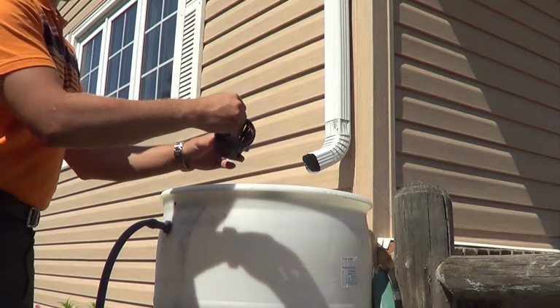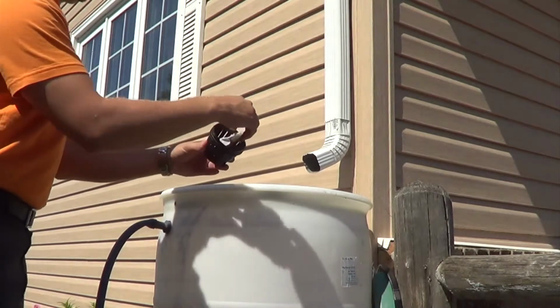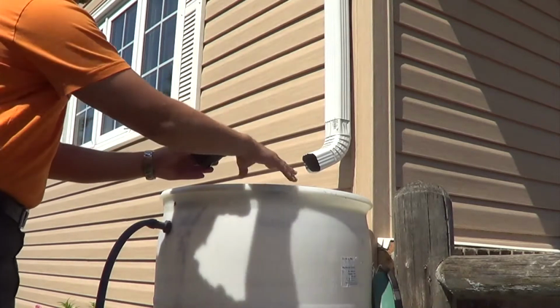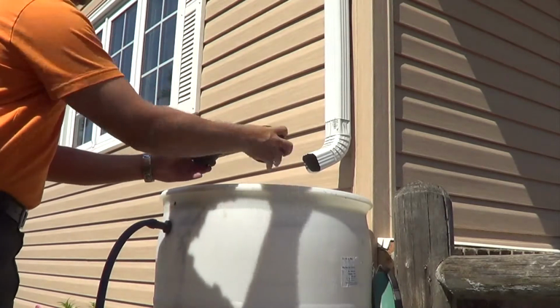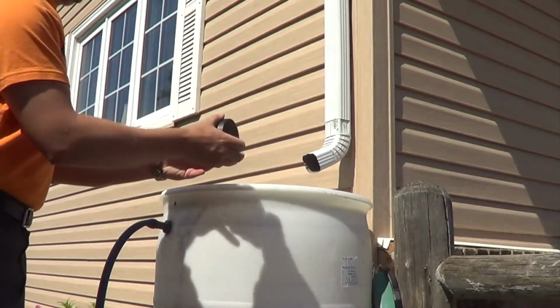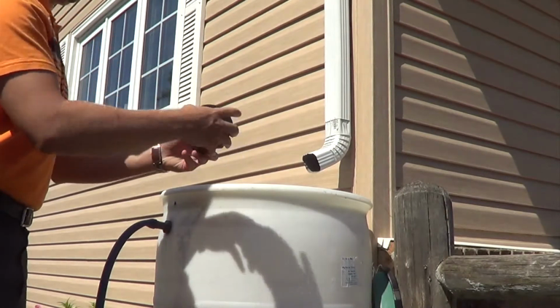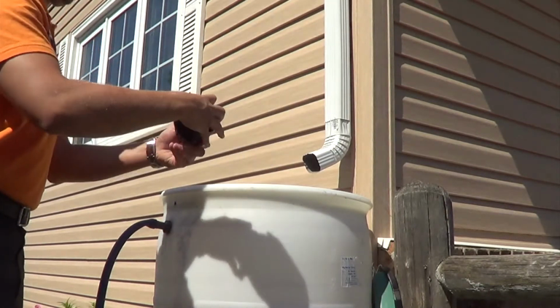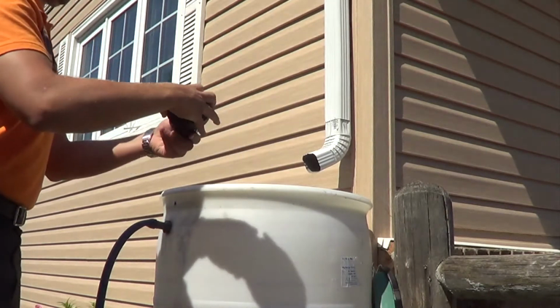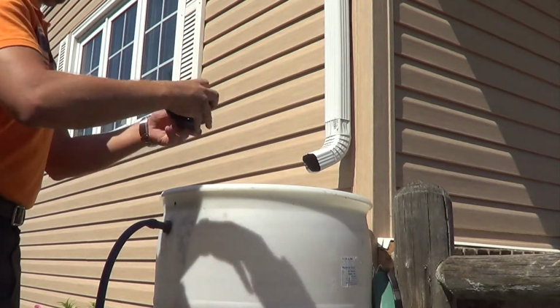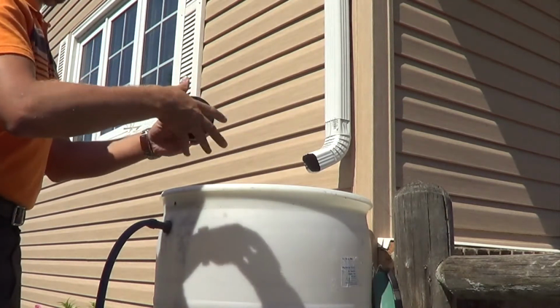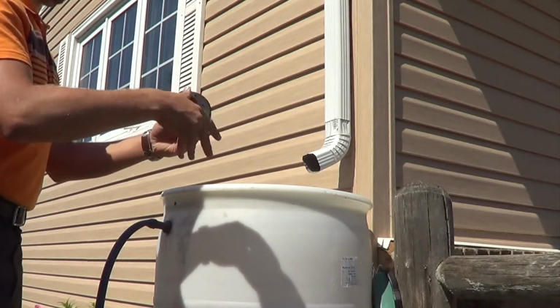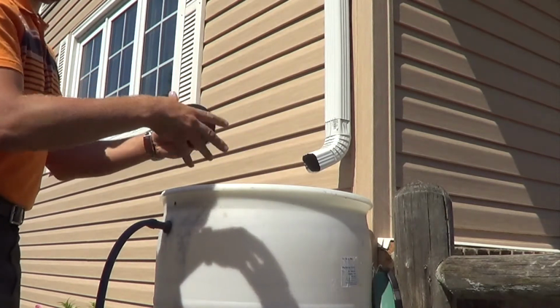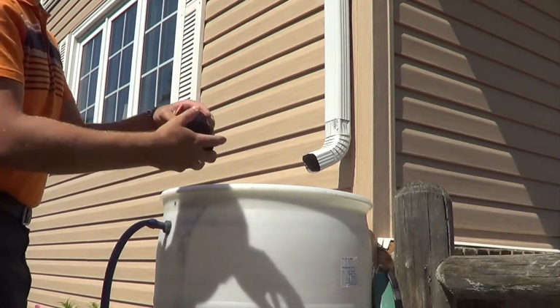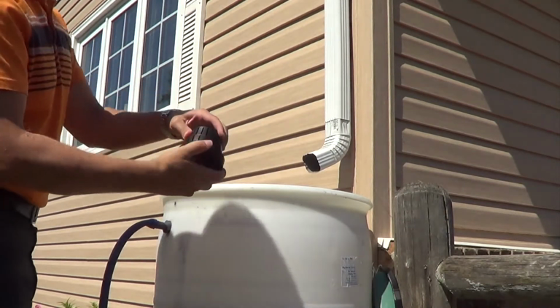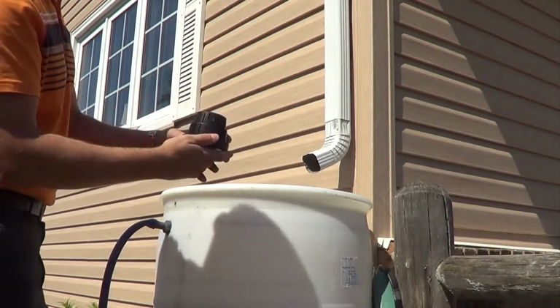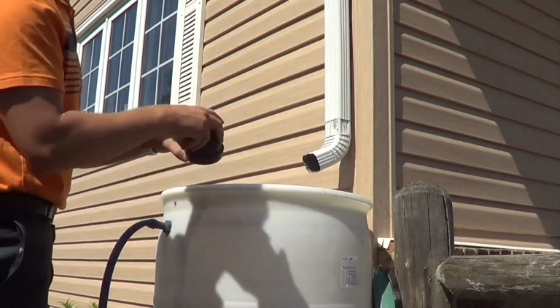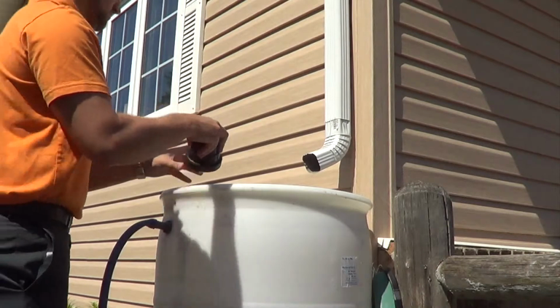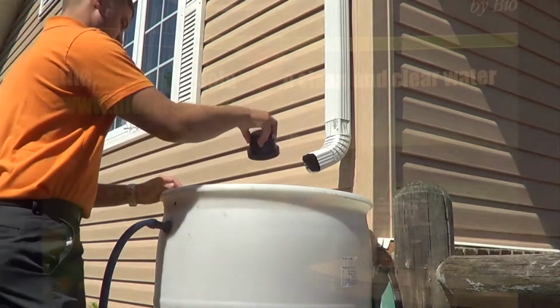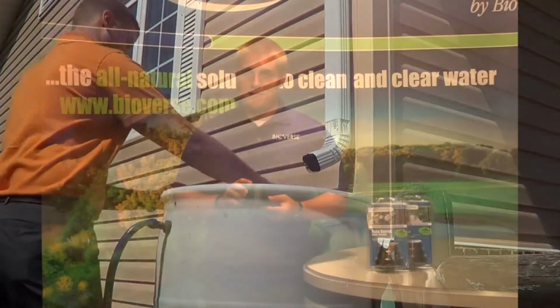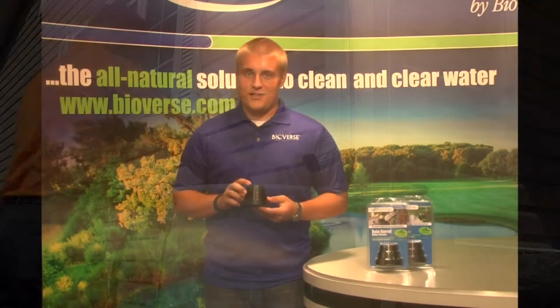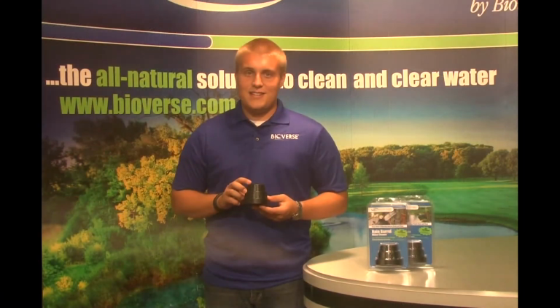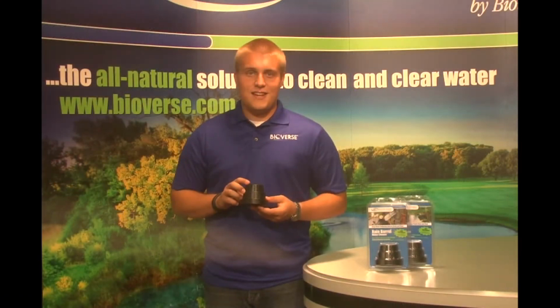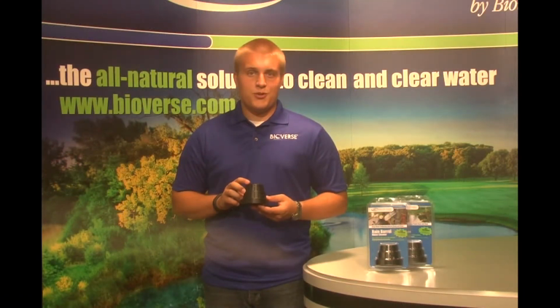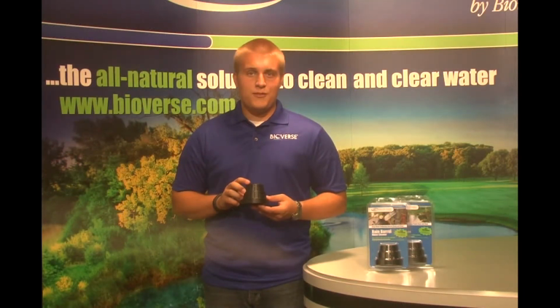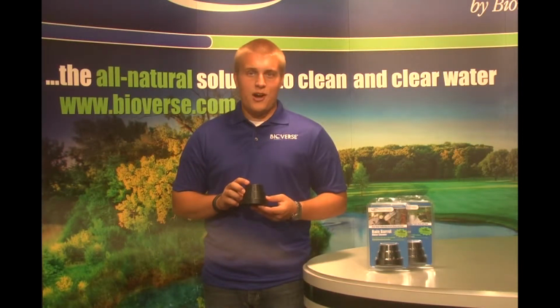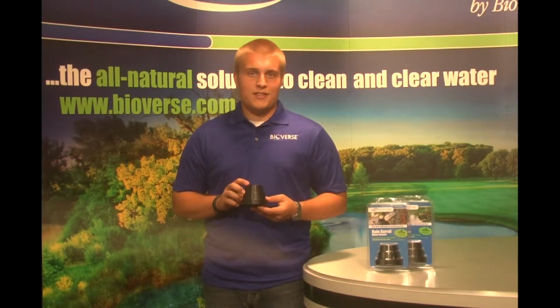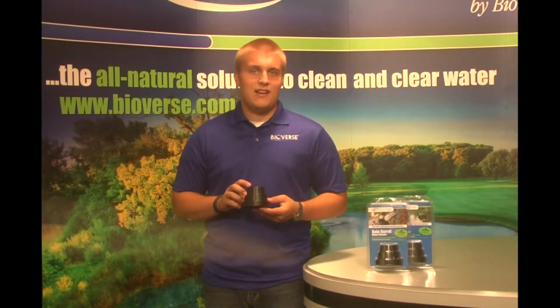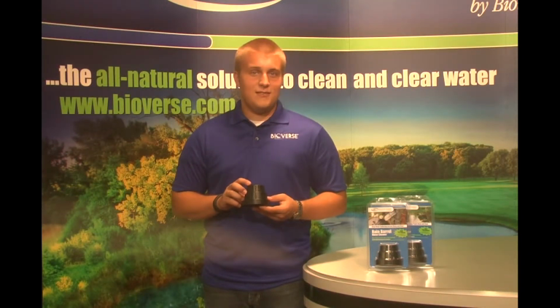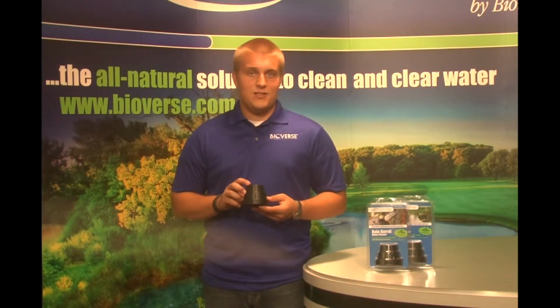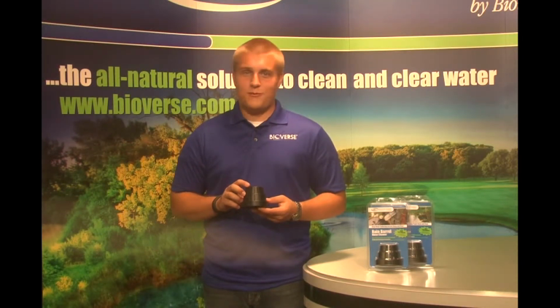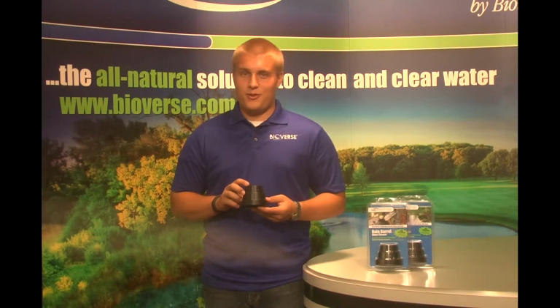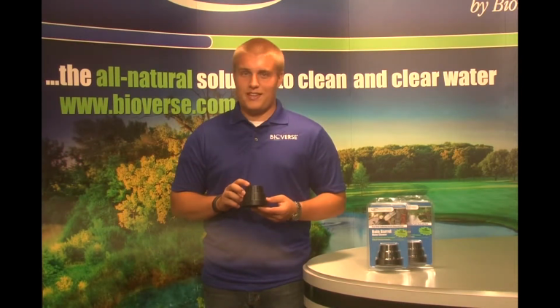These bacteria and enzymes will consume the excess nutrients in the water. This product's patented time-release dispenser is designed to work 24 hours a day, 7 days a week for 30 days.